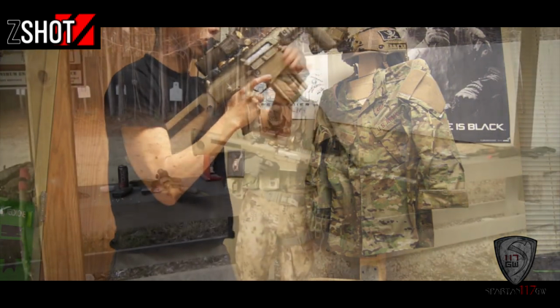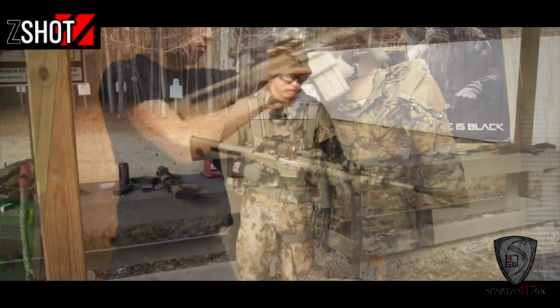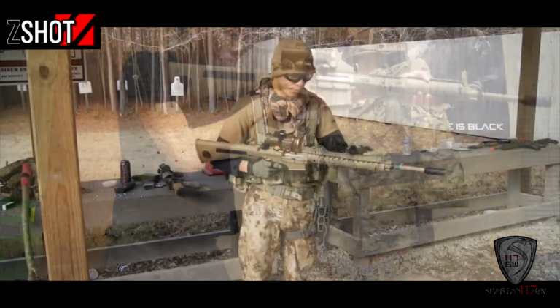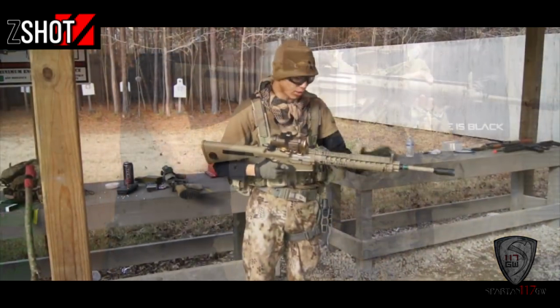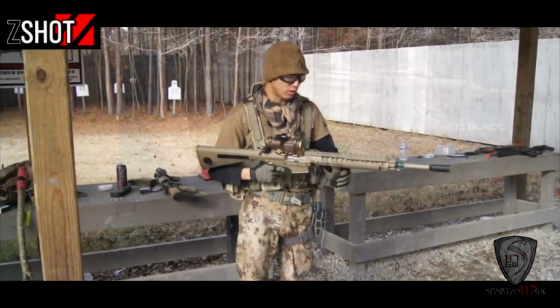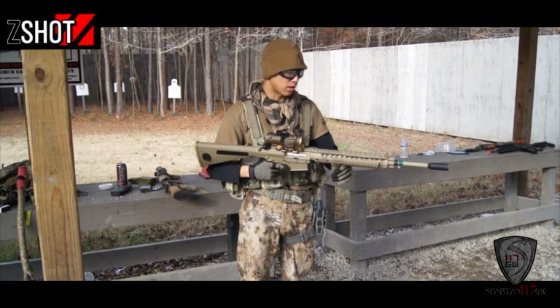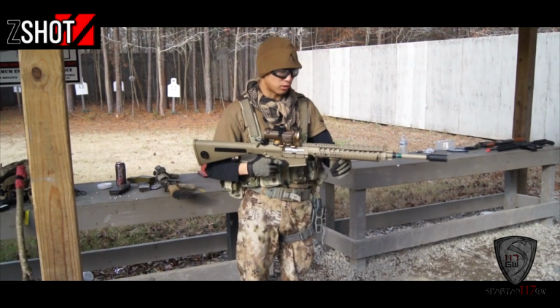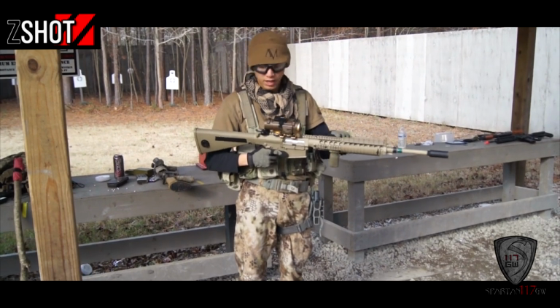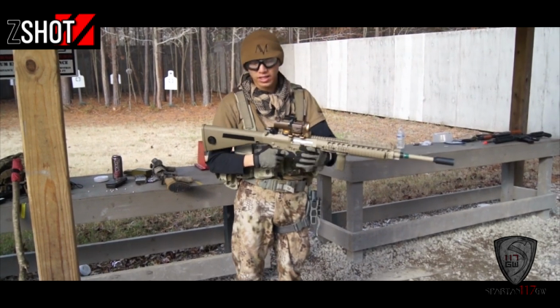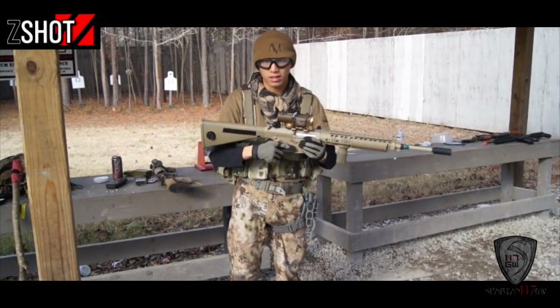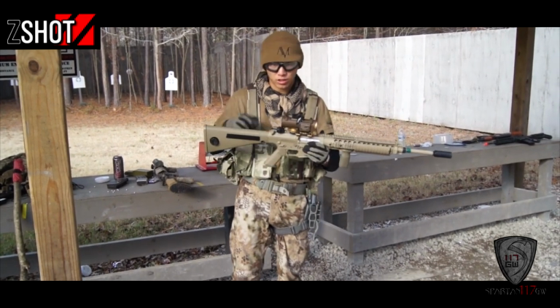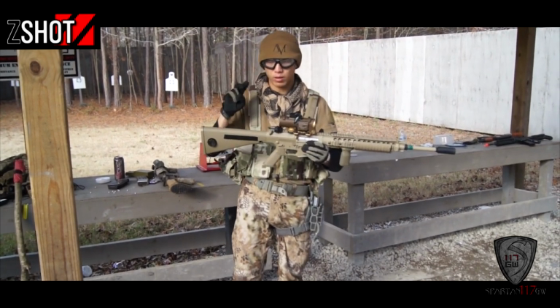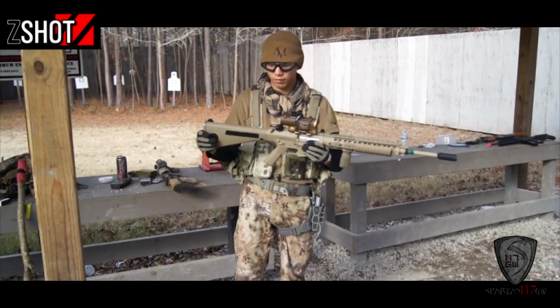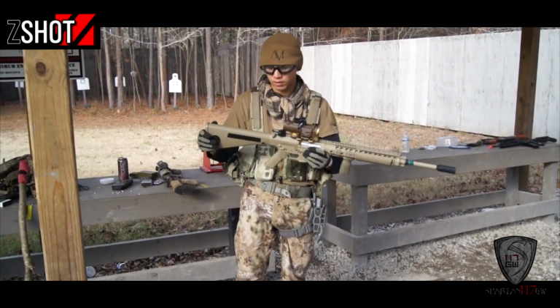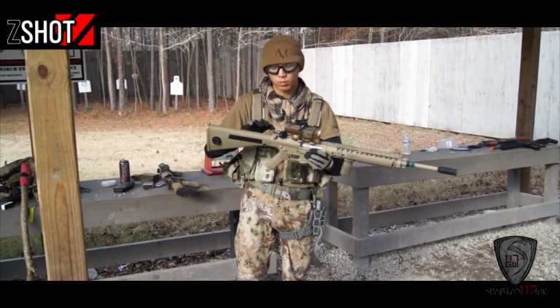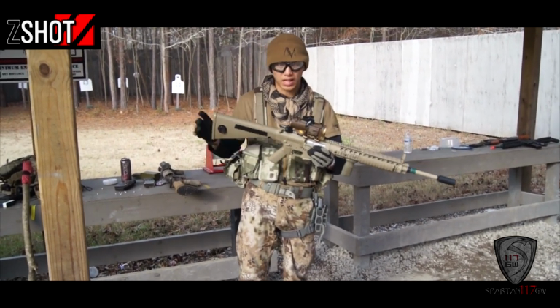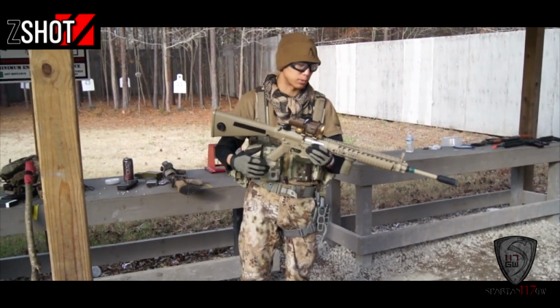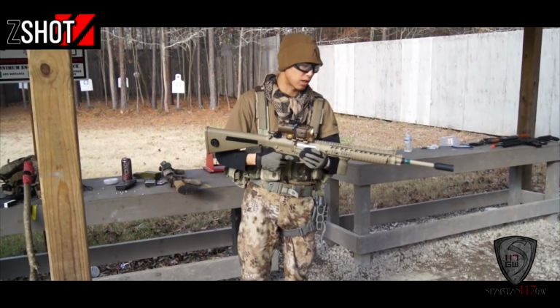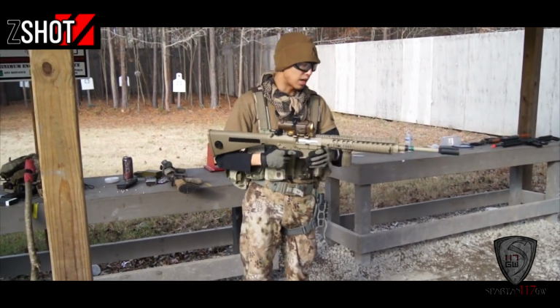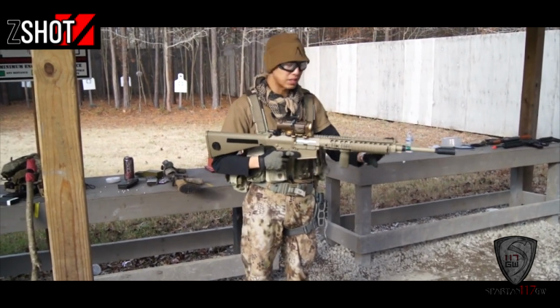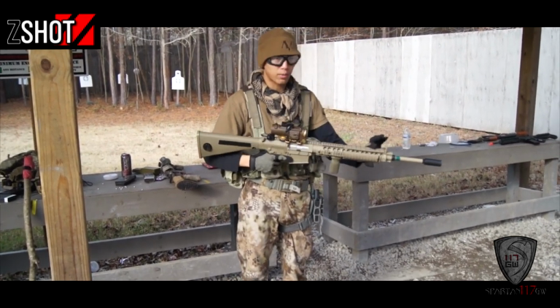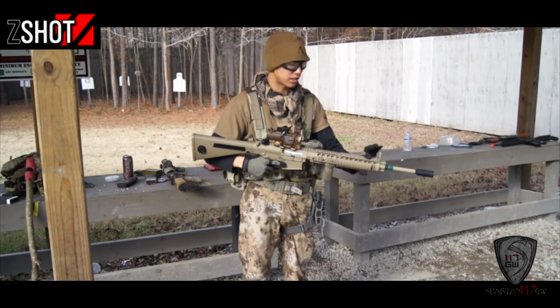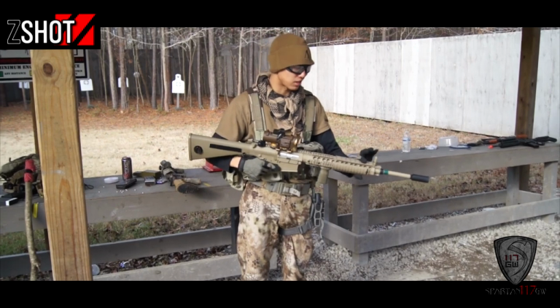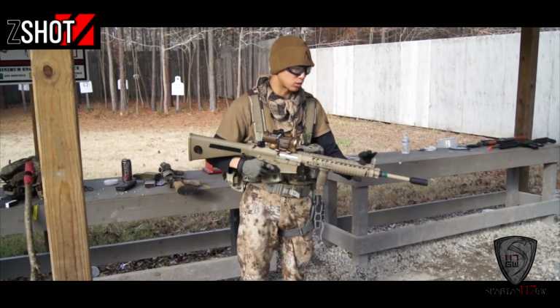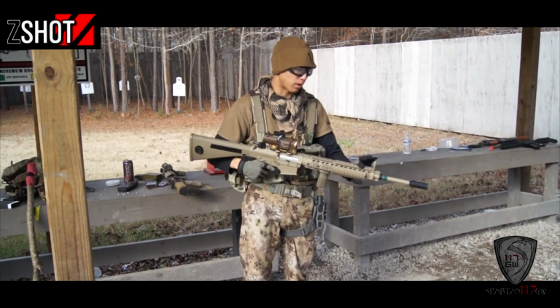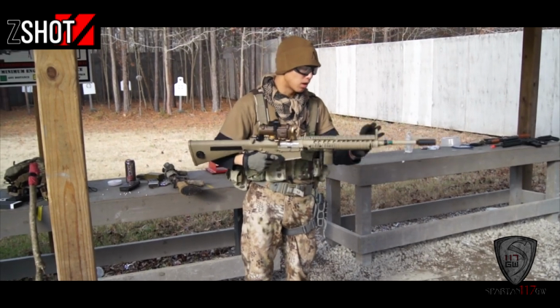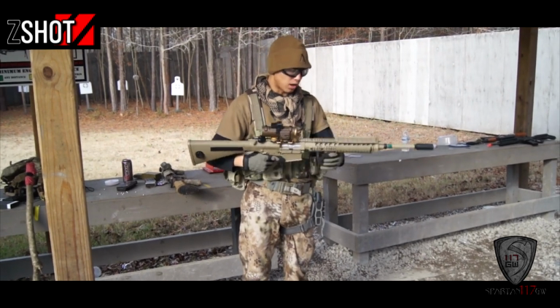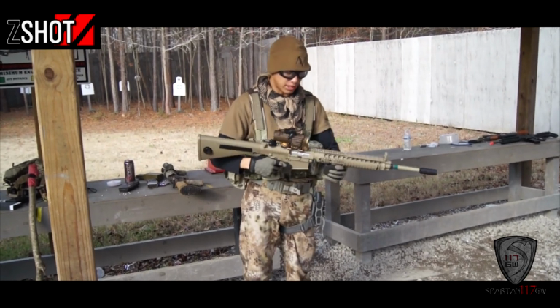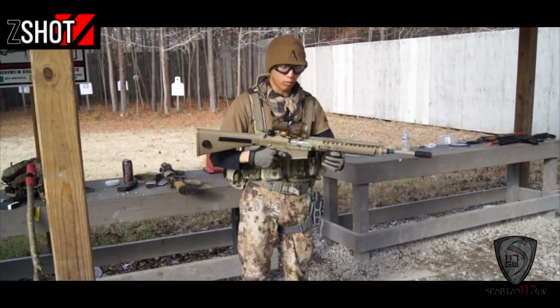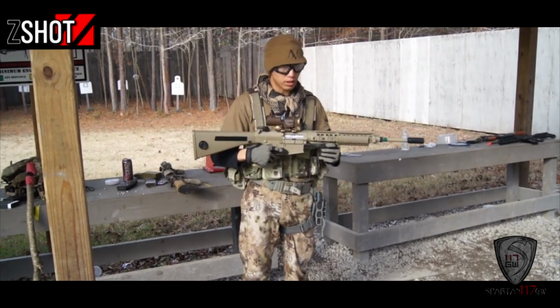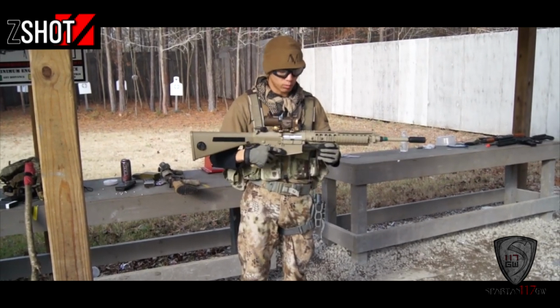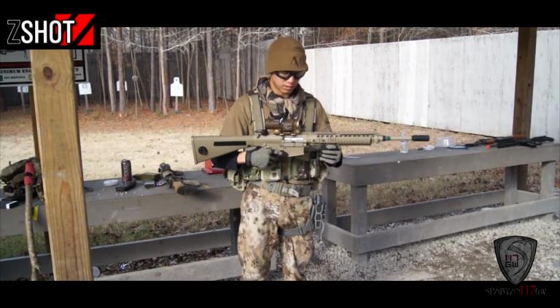I was pretty much using this as a DMR, shooting exclusively on semi, but it is no slouch in full auto either. As you can see, it has a full-length rail system, and you can actually get the SR25 version with a collapsible stock — I believe that one has a slightly shorter barrel — but definitely a really awesome weapon system.